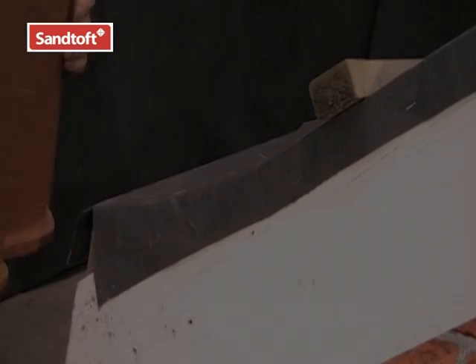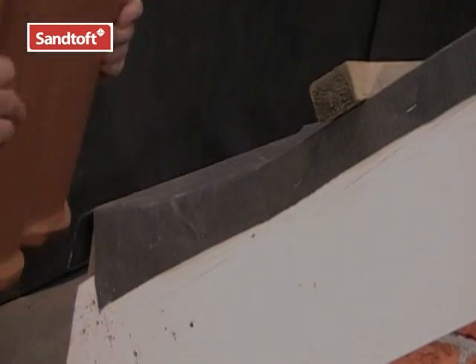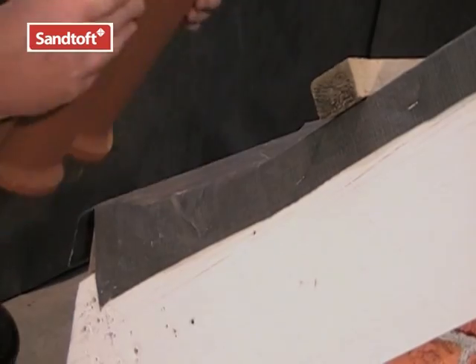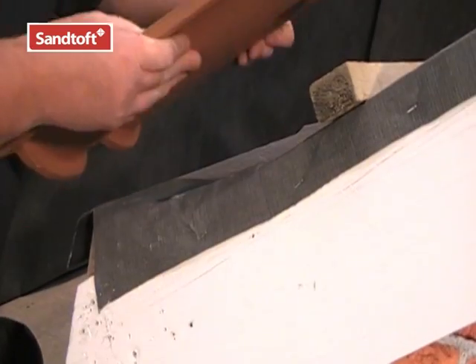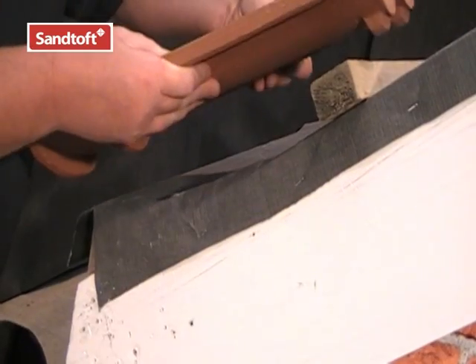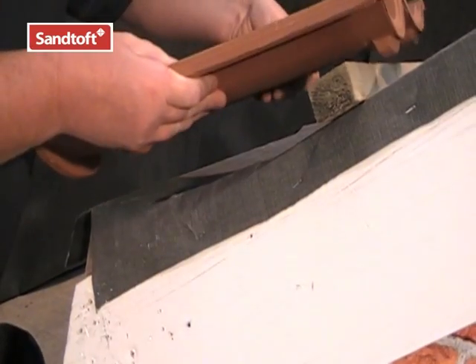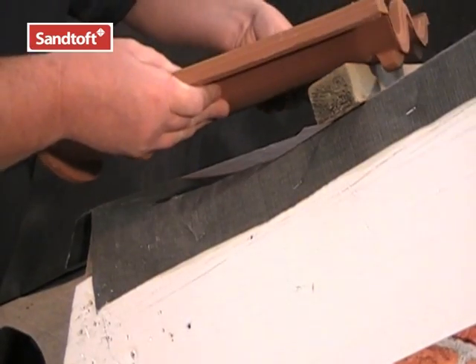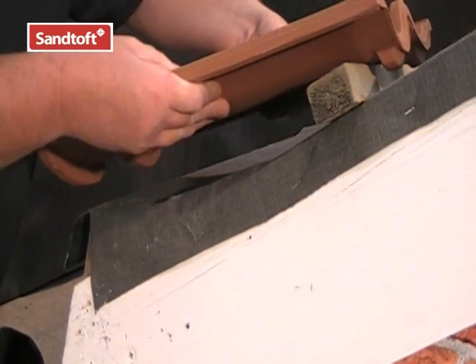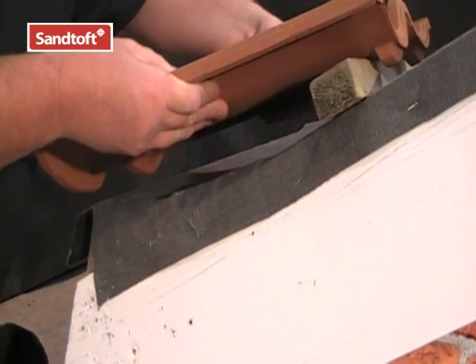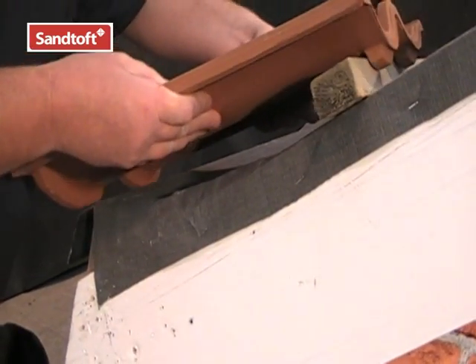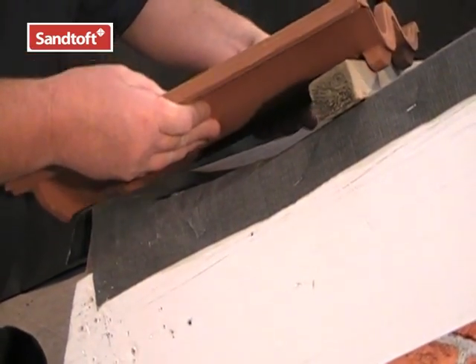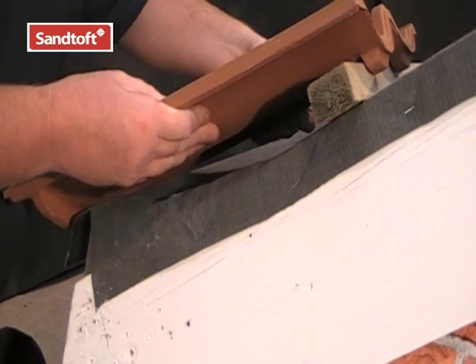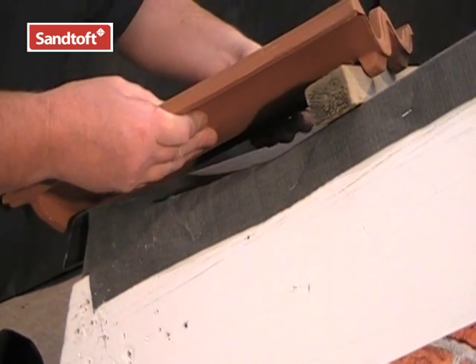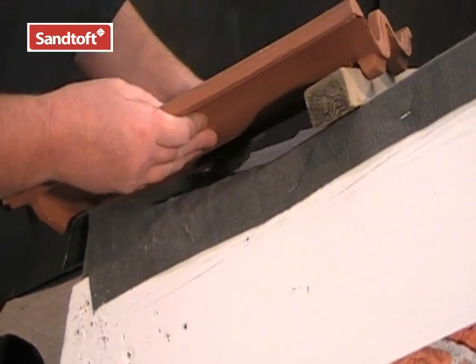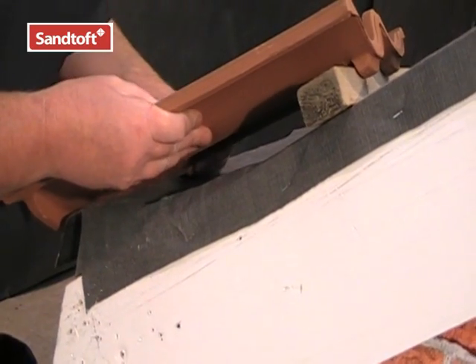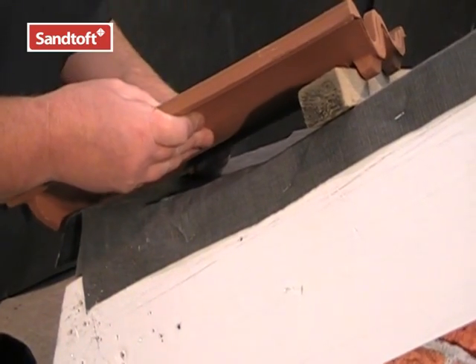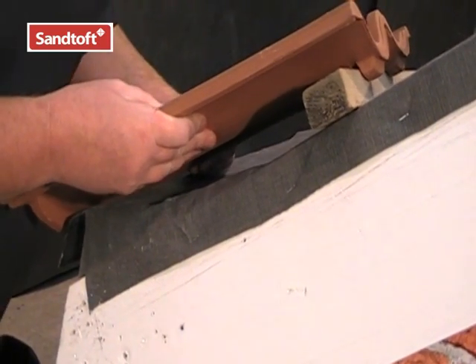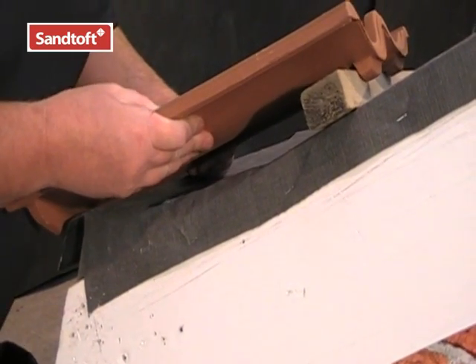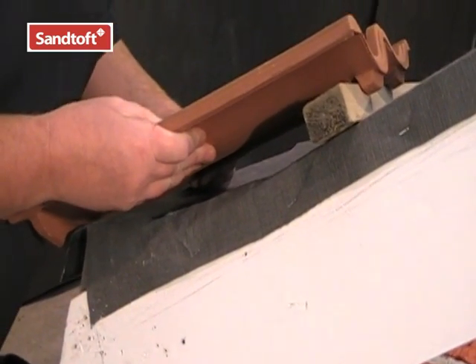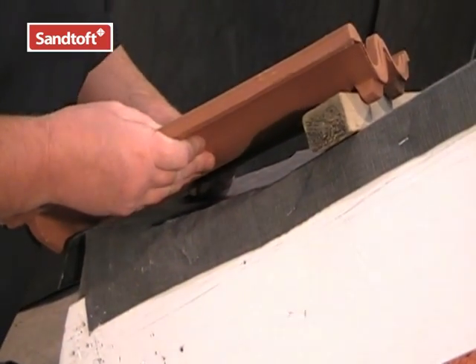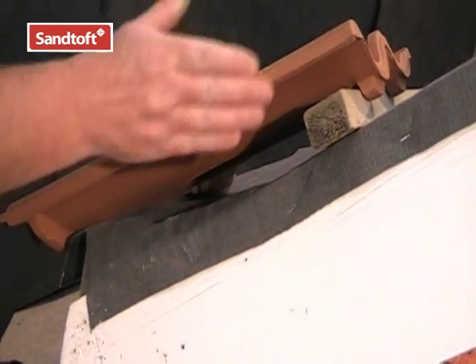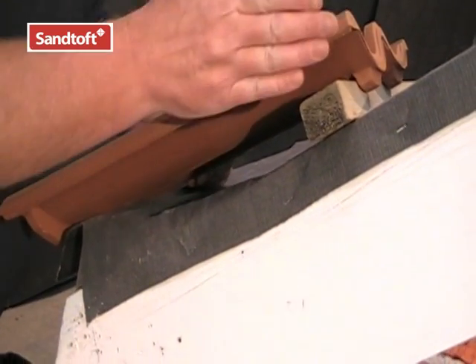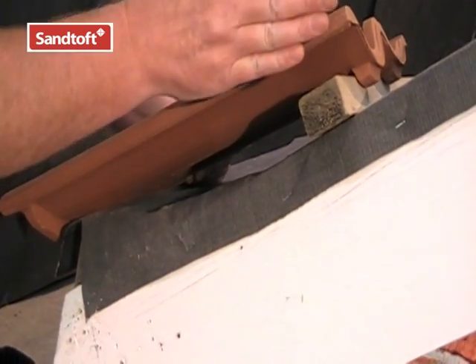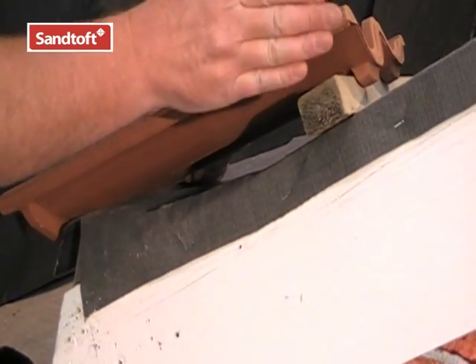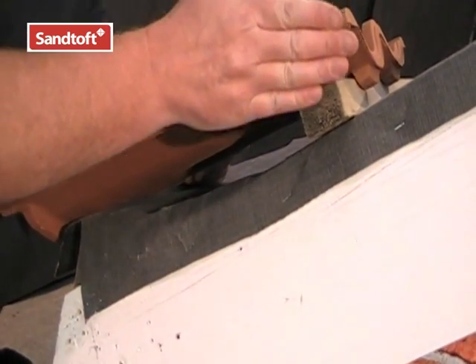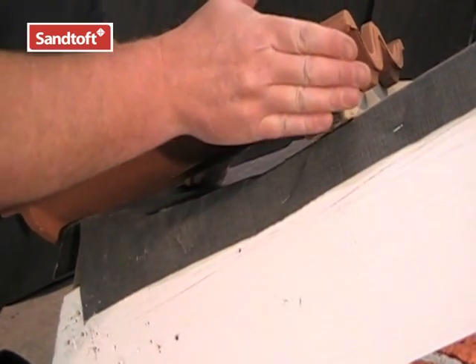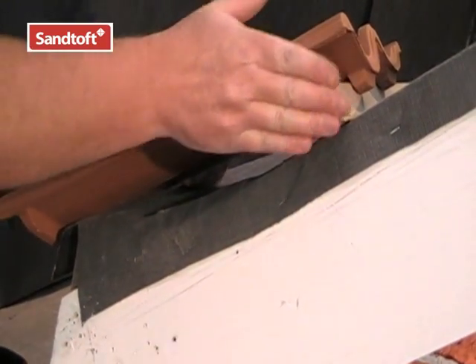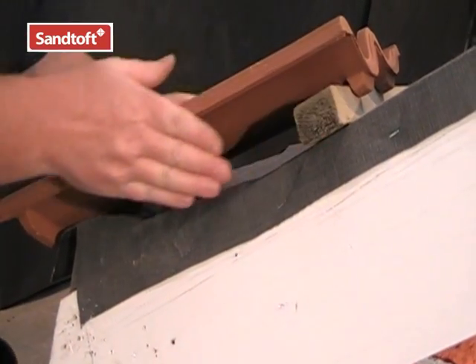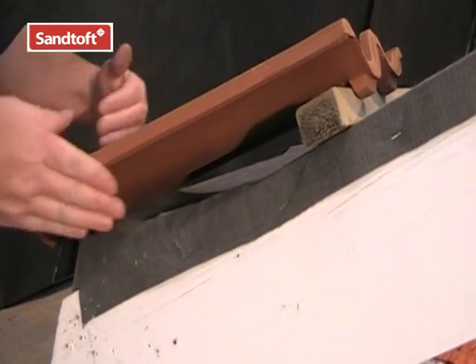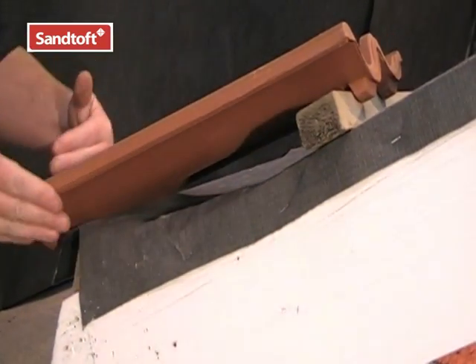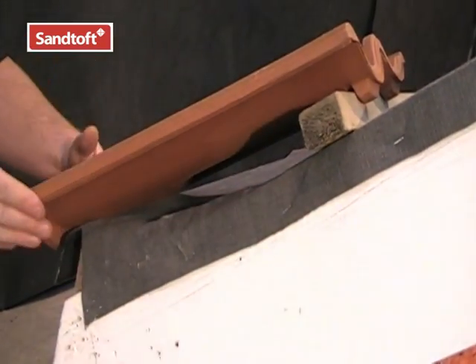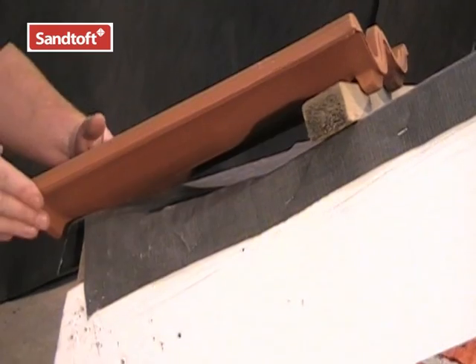Fit your first tile in position, making sure you have a correct overhang at the verge and at the eave.